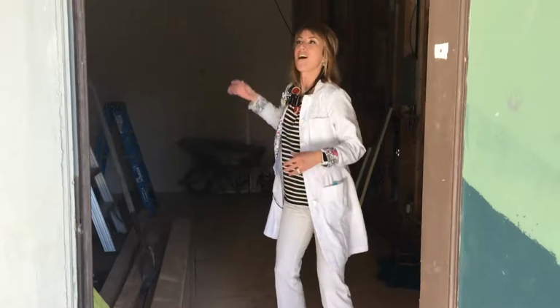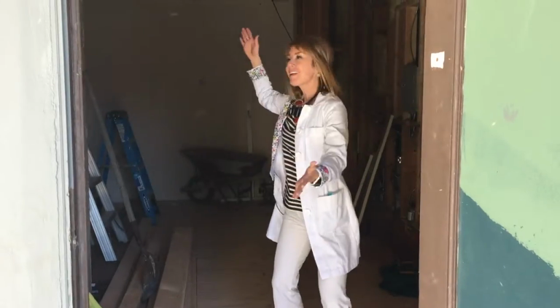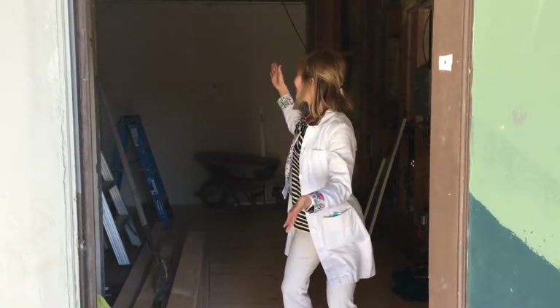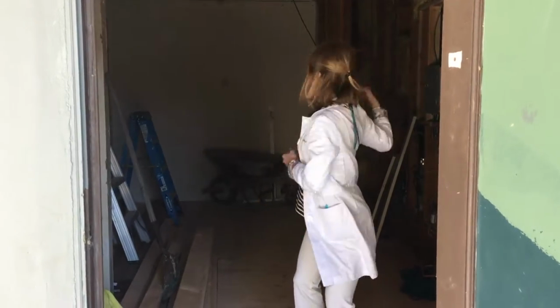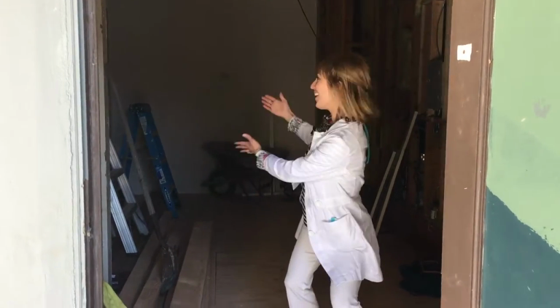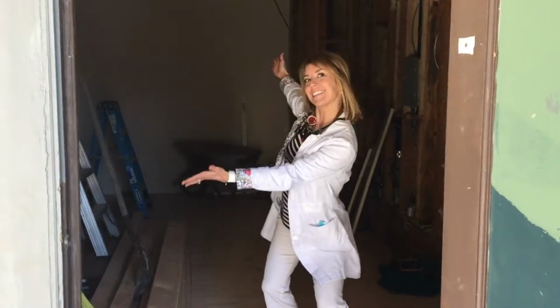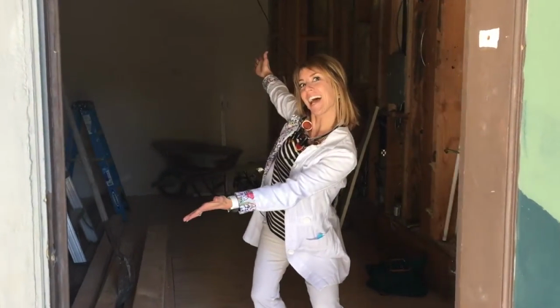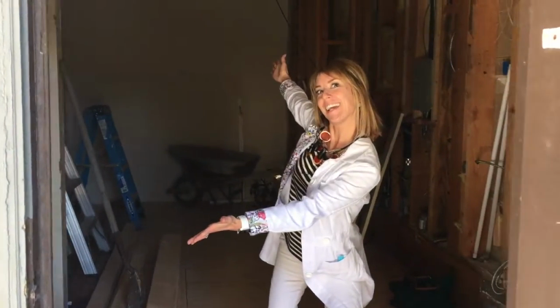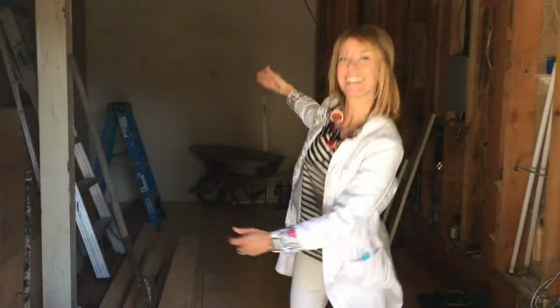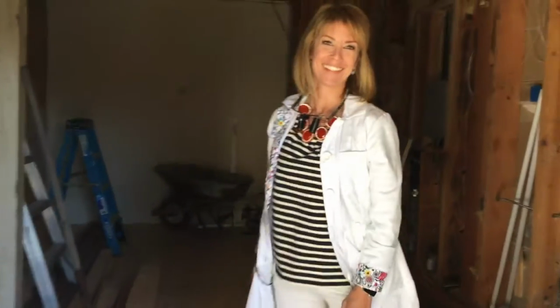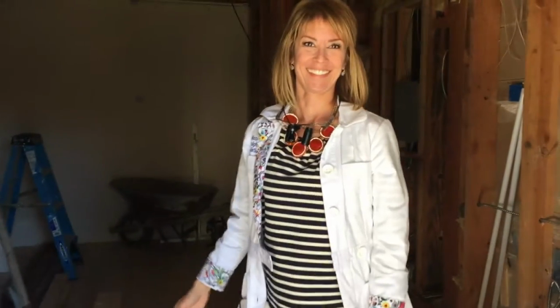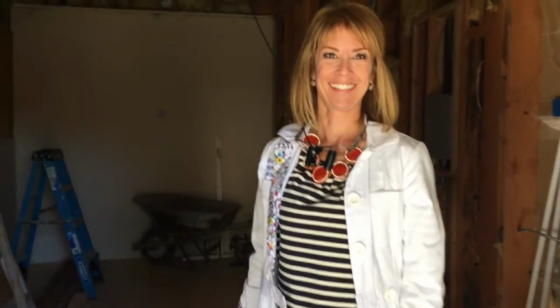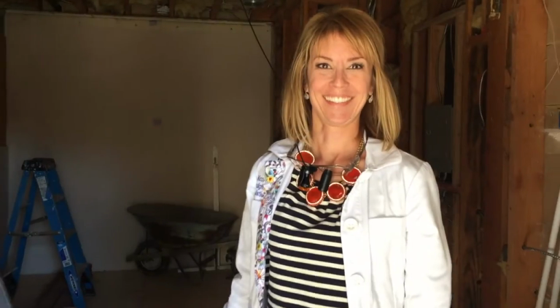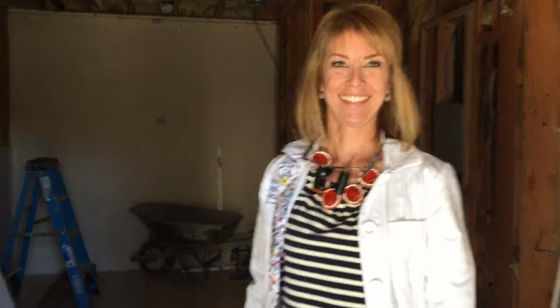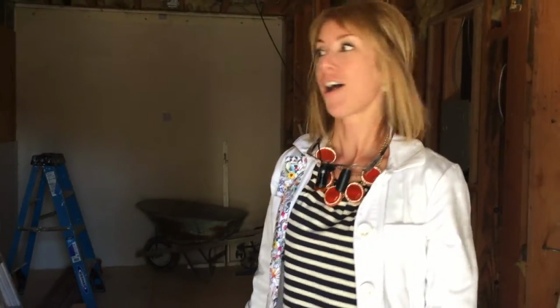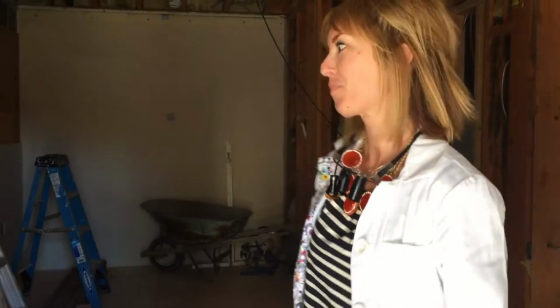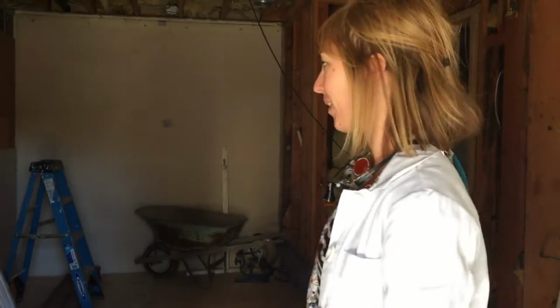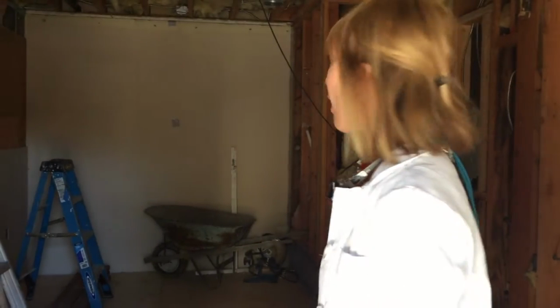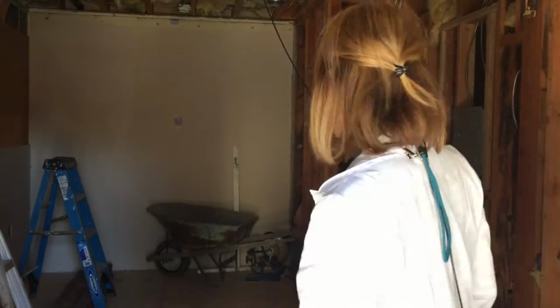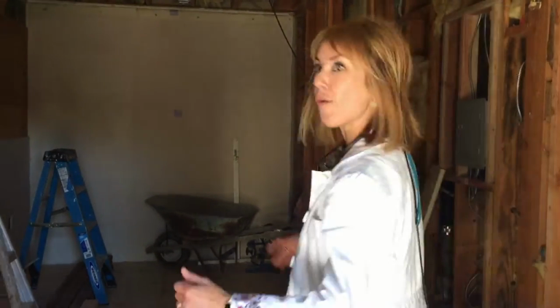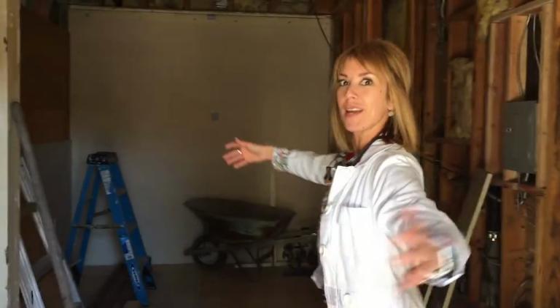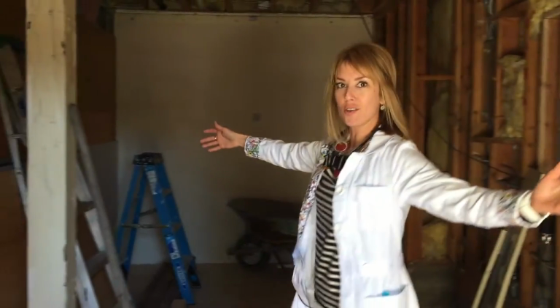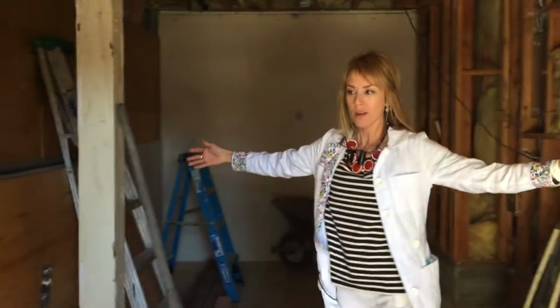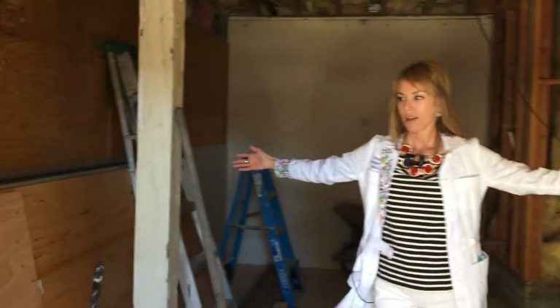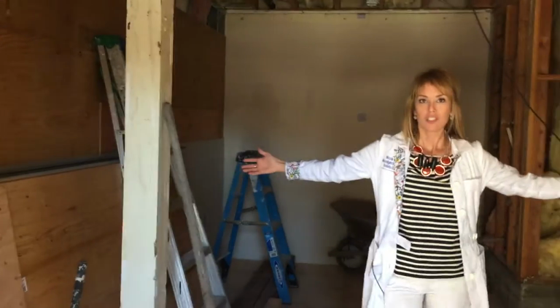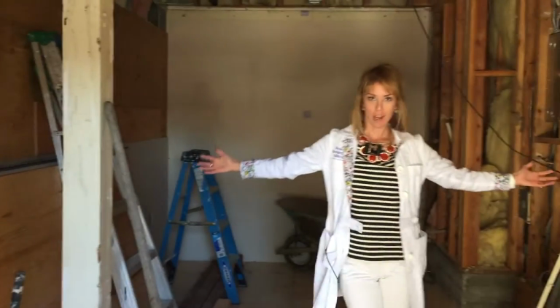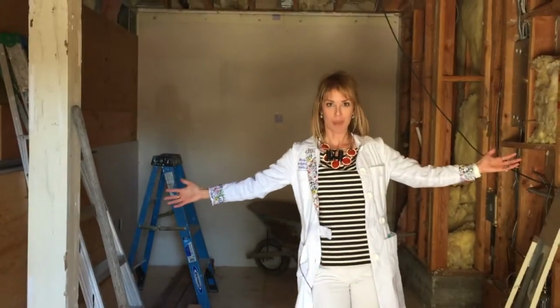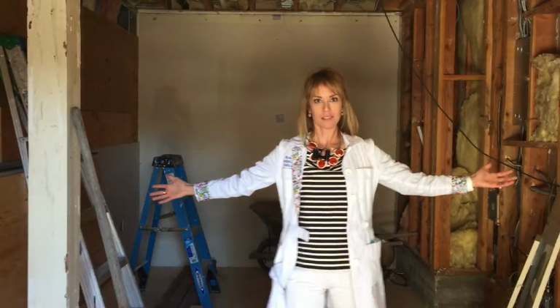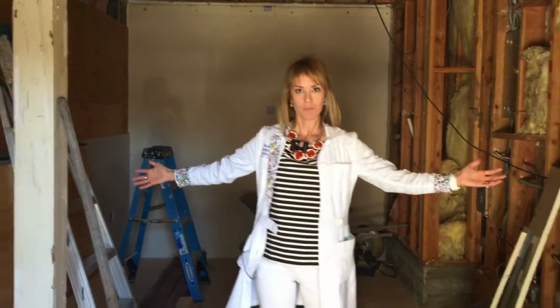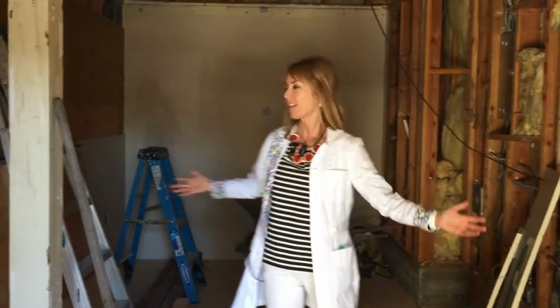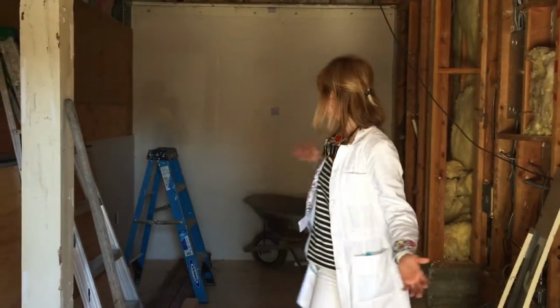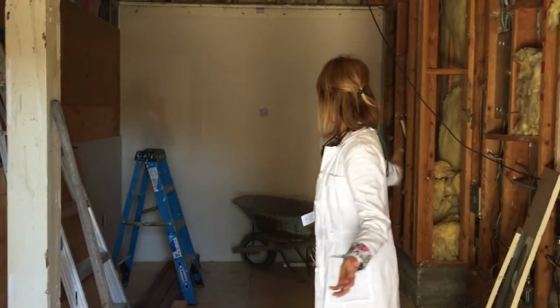Break on through to the other side! Give us a tour of what you're going to do. This is going to be our new checkout space and console area.